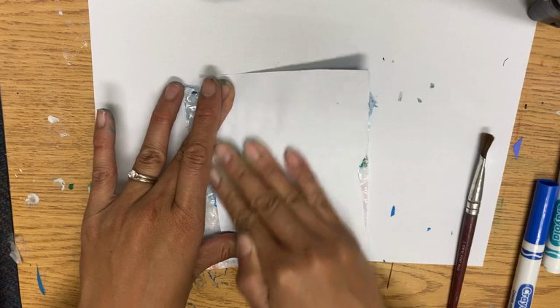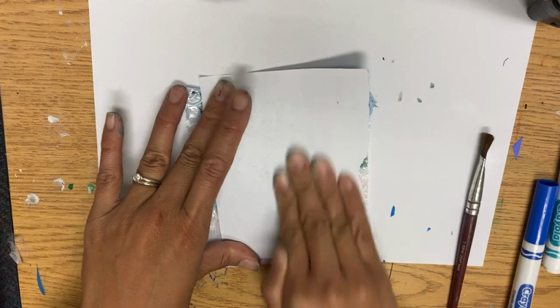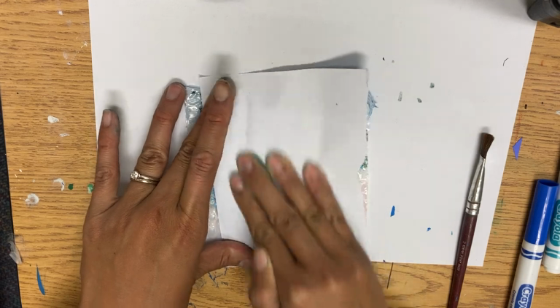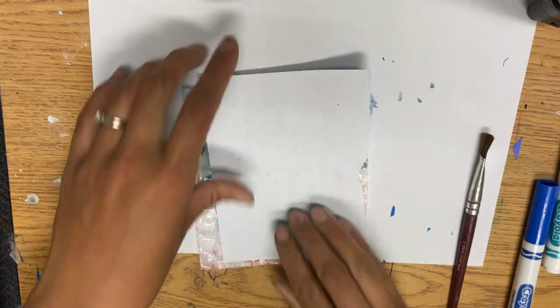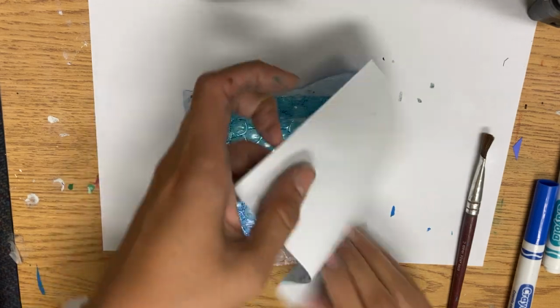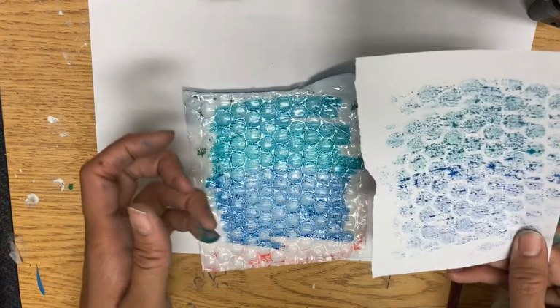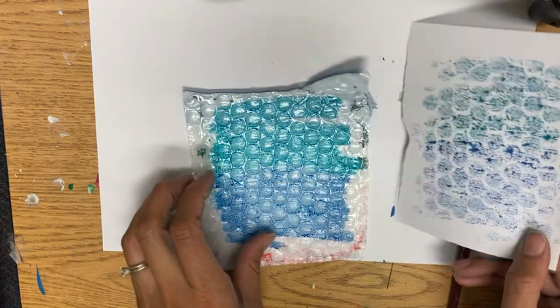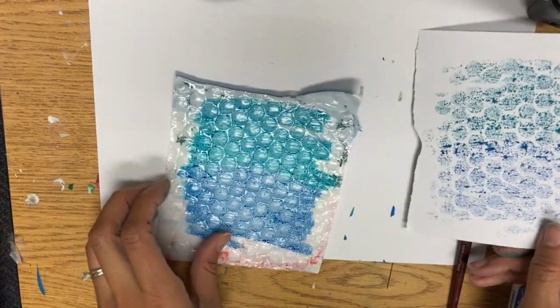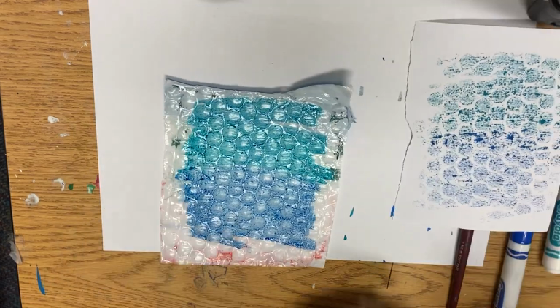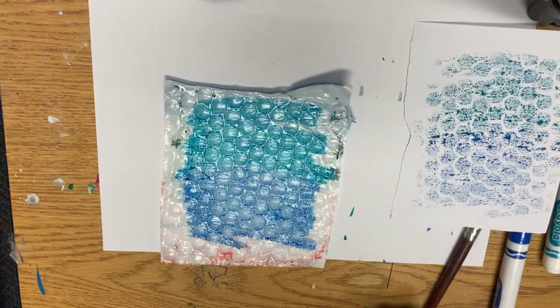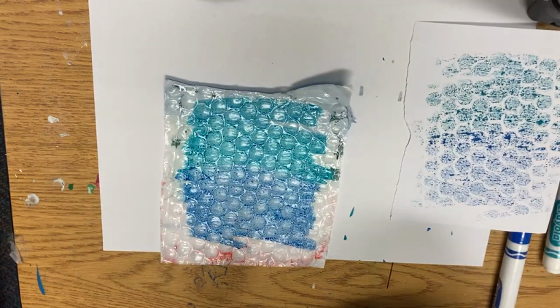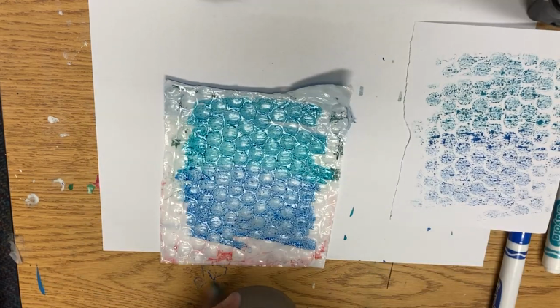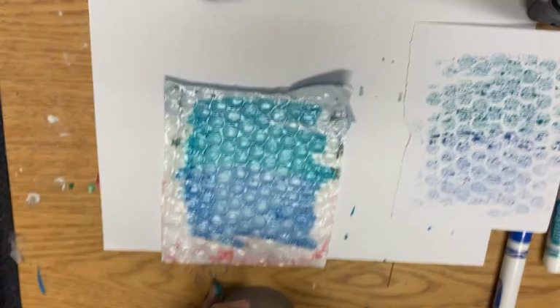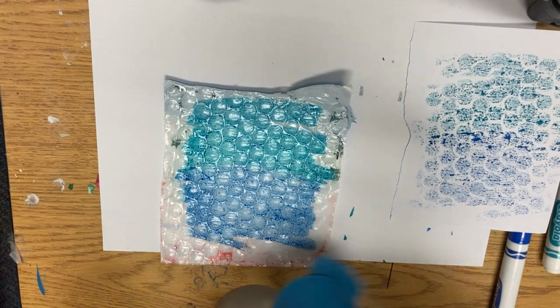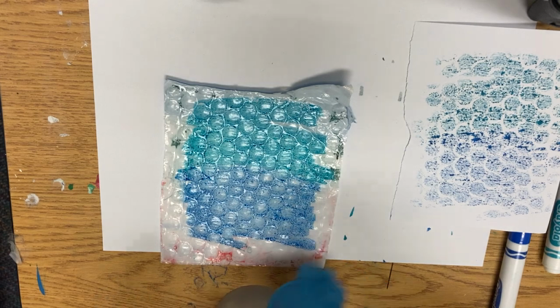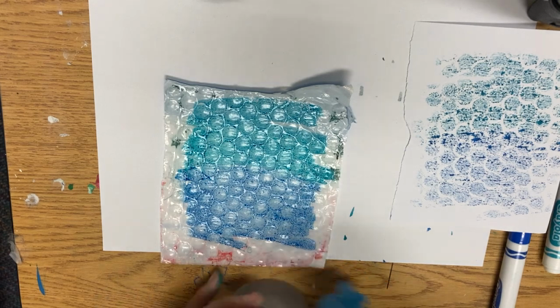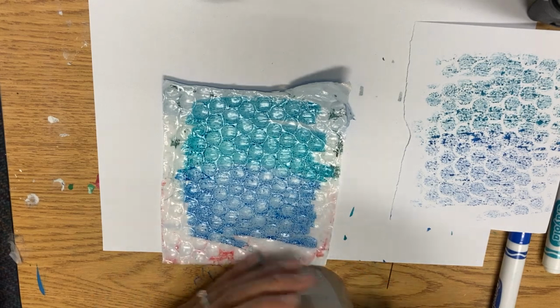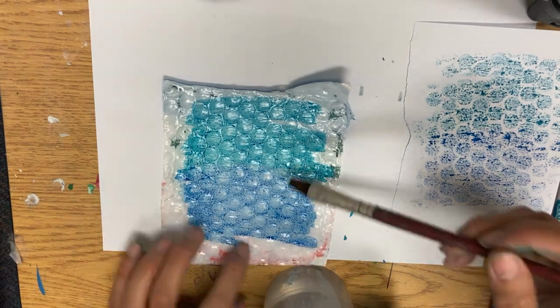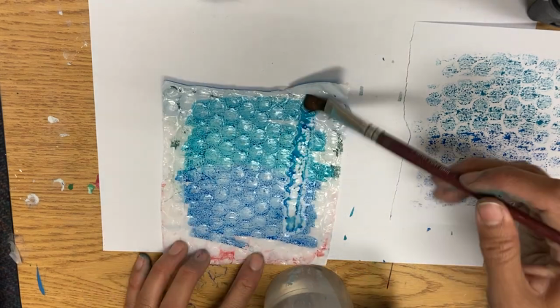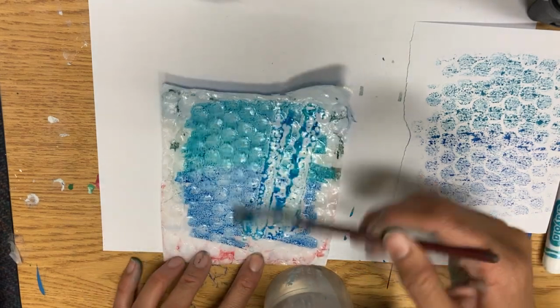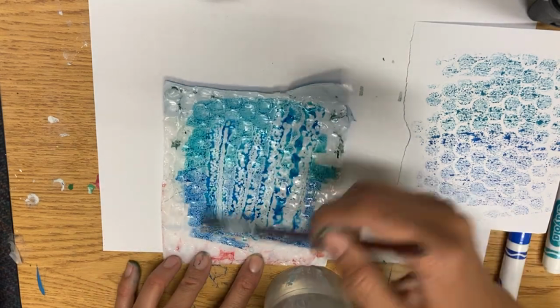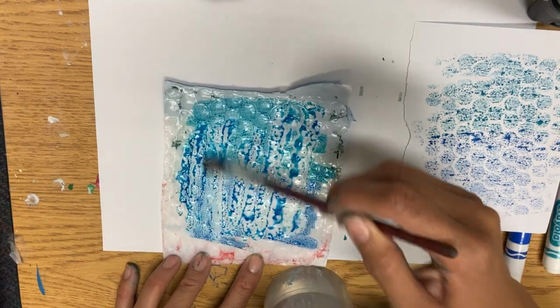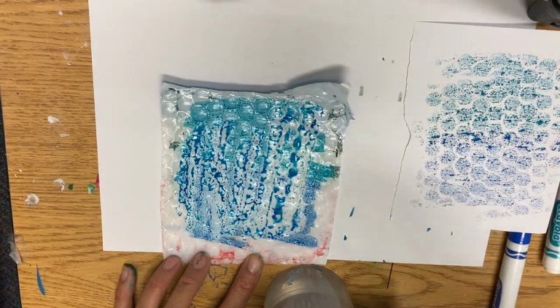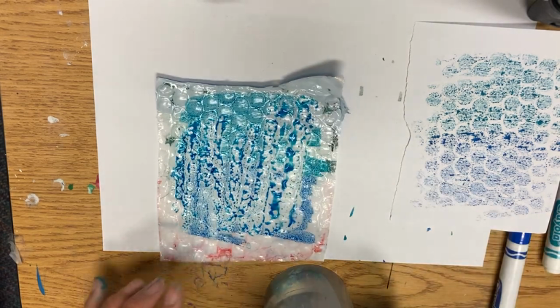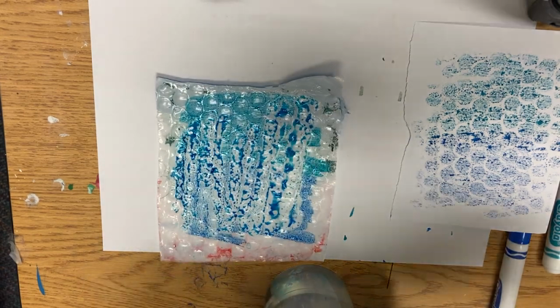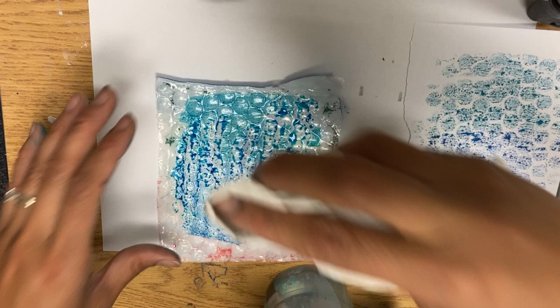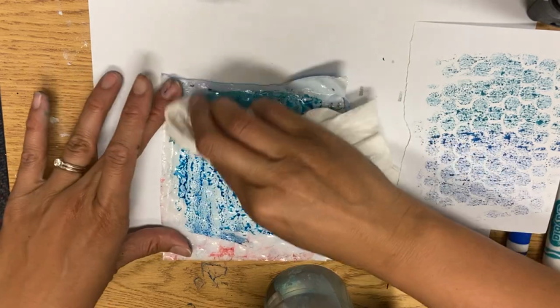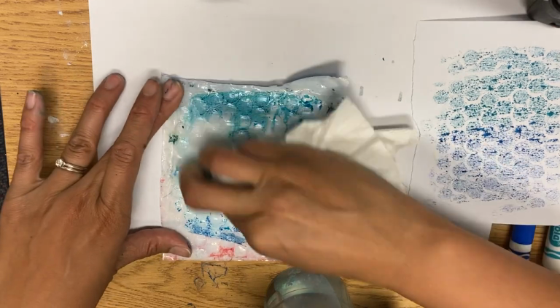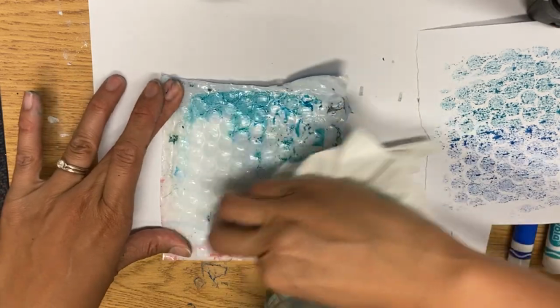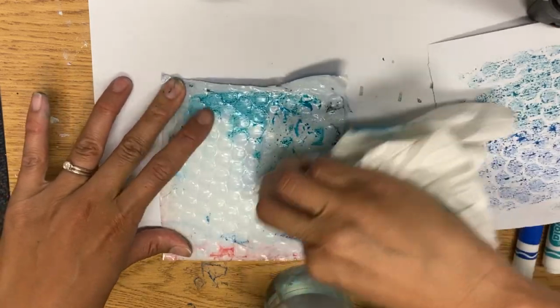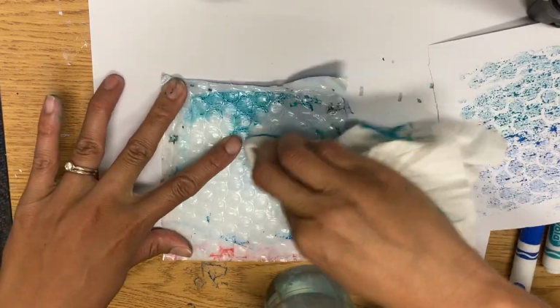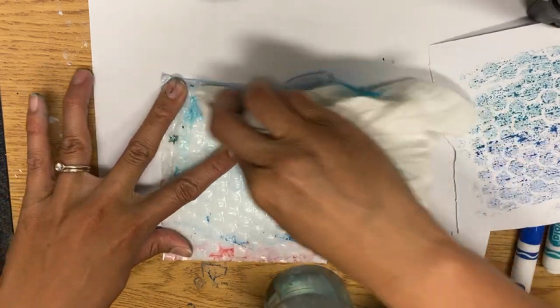They don't have to be perfect, but they should cover the page. If you needed to clean your bubble wrap, you took water with a brush, and then you dried it off and wiped it with a paper towel.